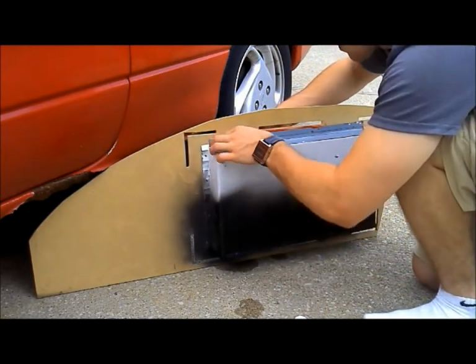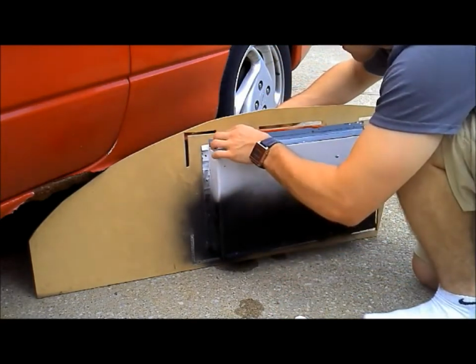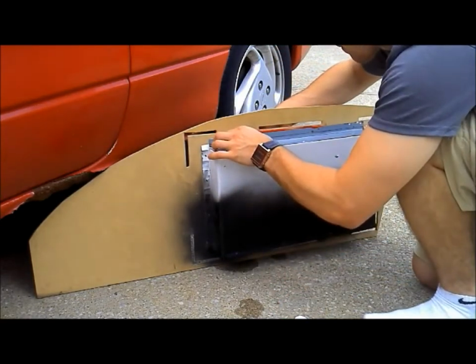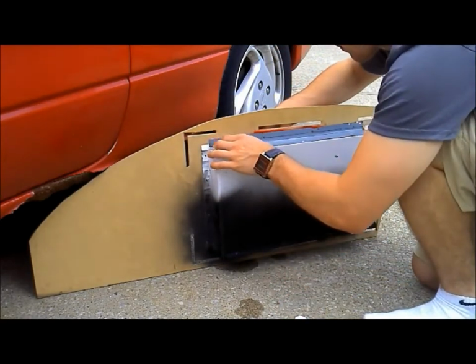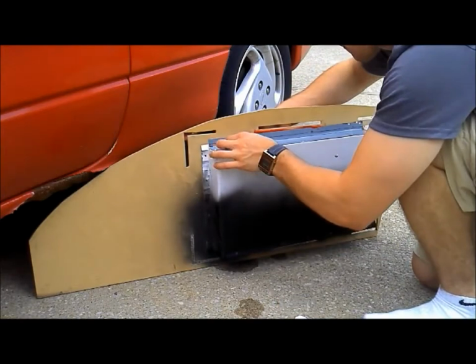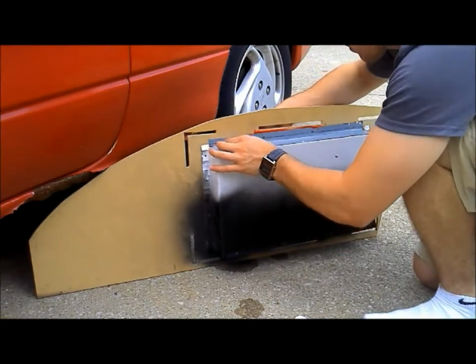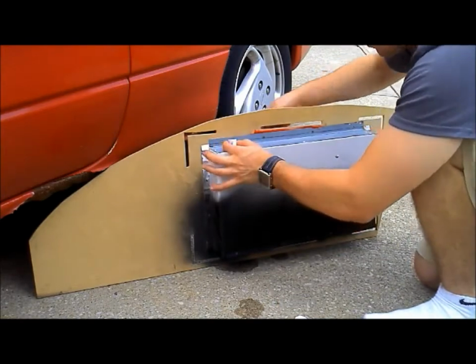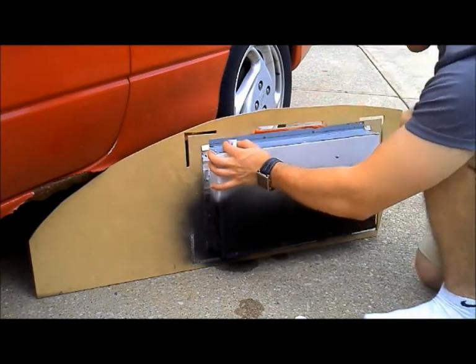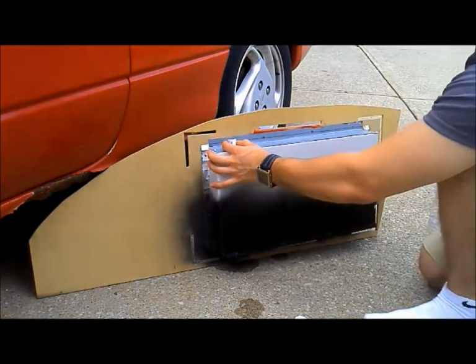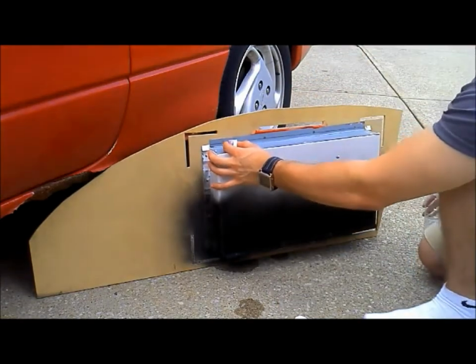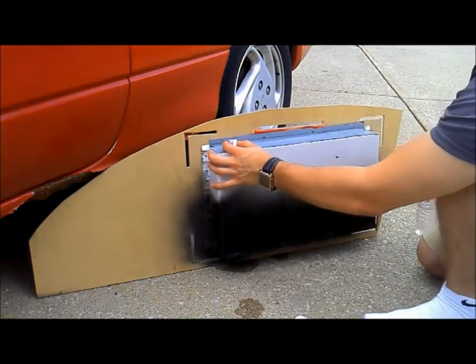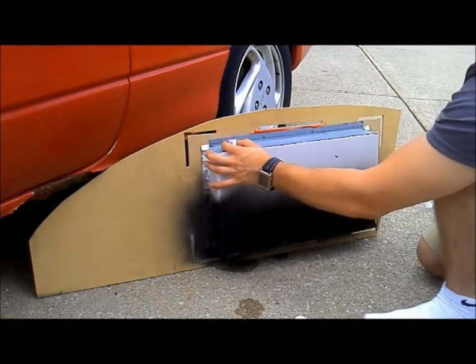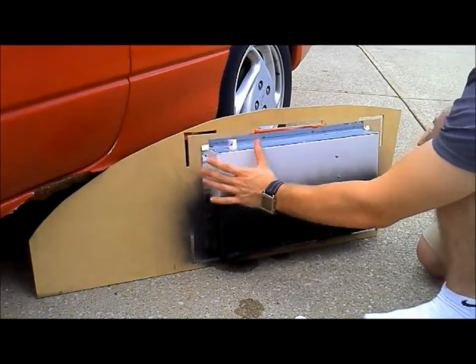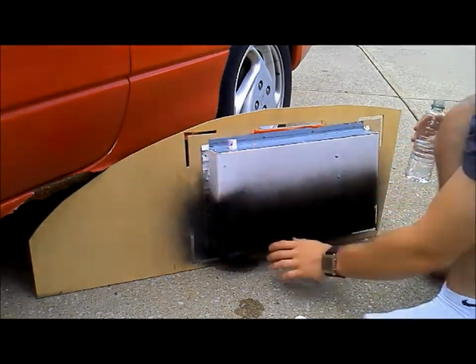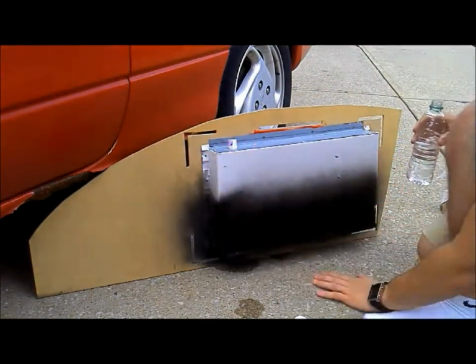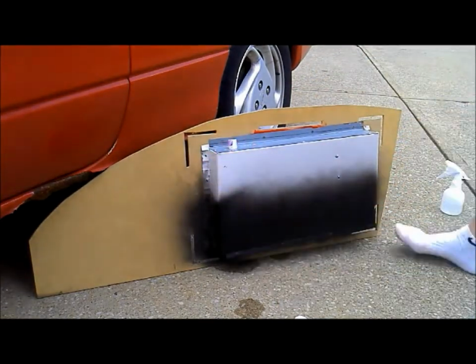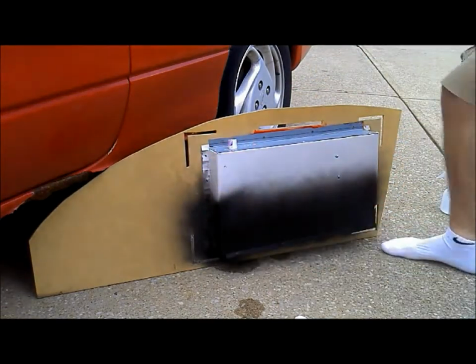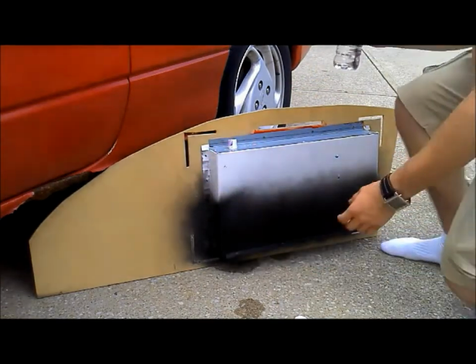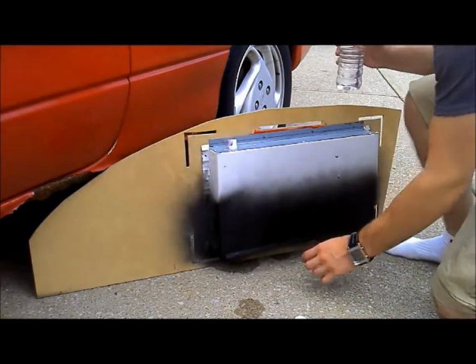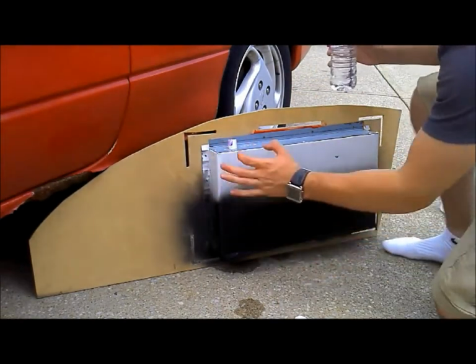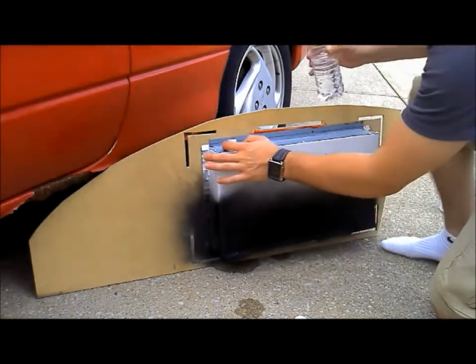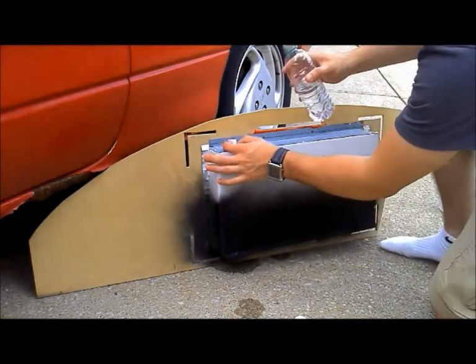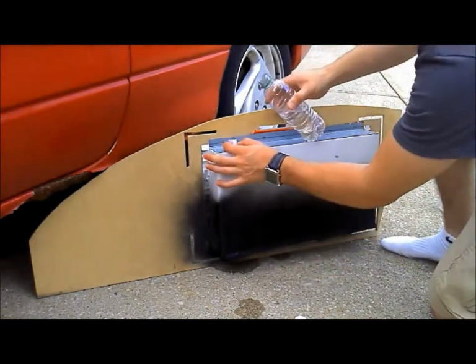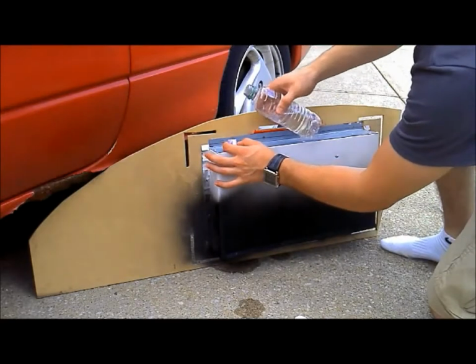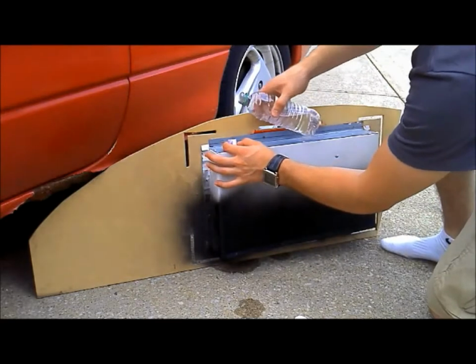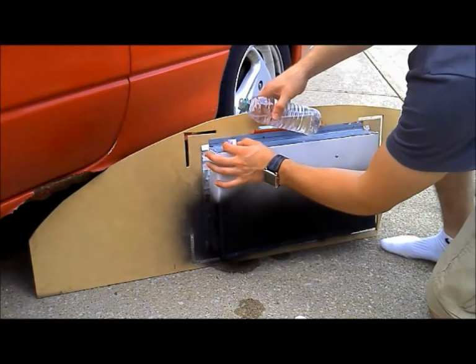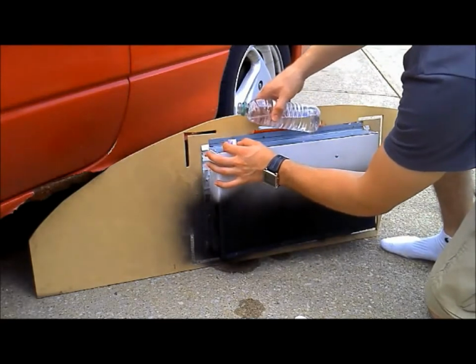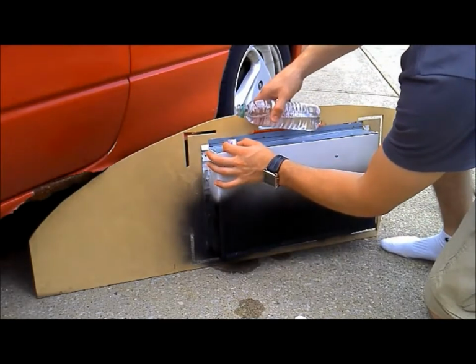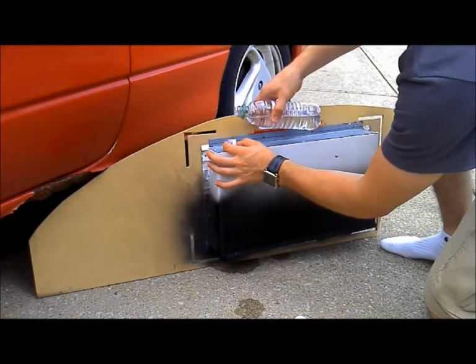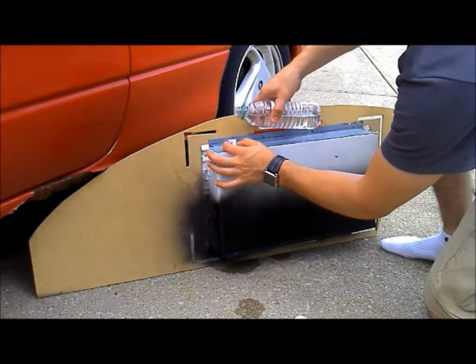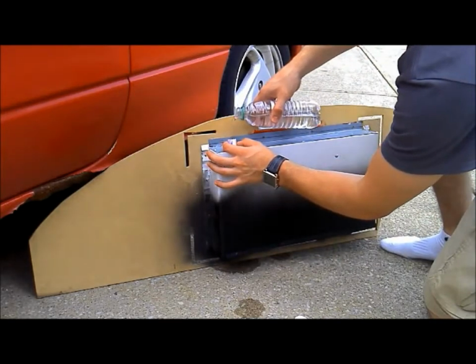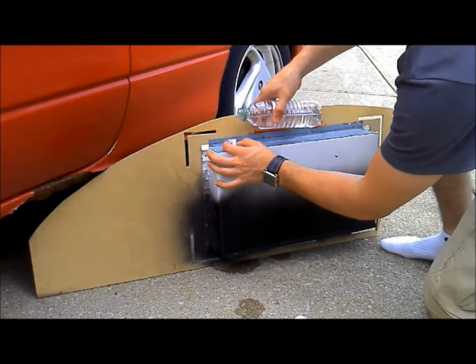The next step is to top off the water in the trough. Here I'm pouring a small amount of water from a bottle into the top of the assembly, making sure to replace the PVC cap.